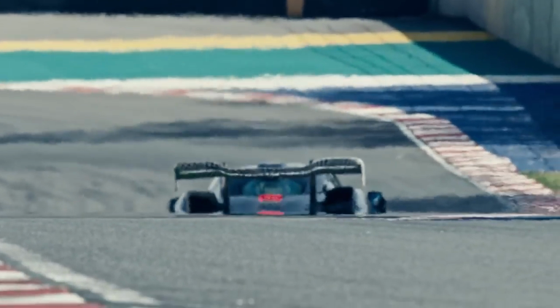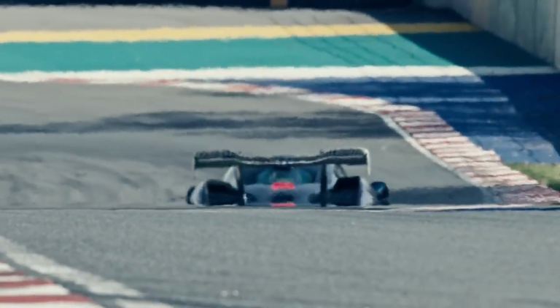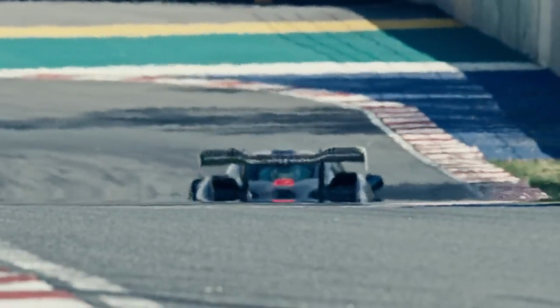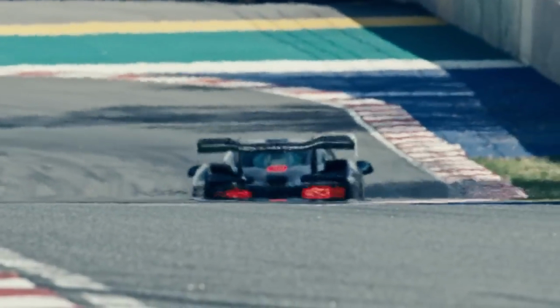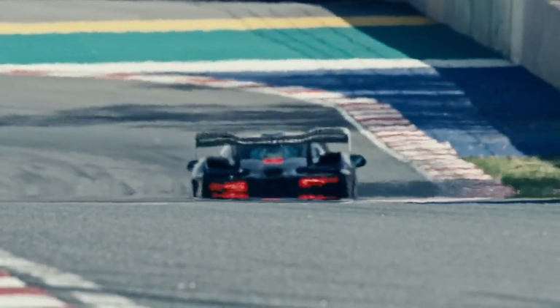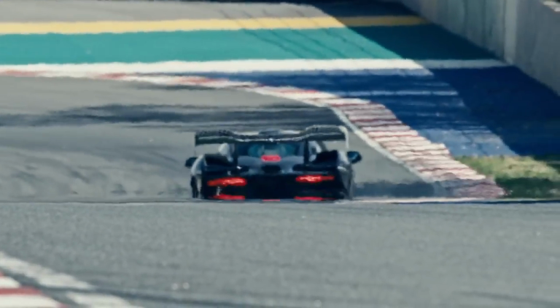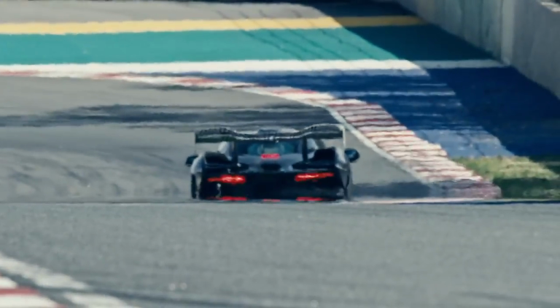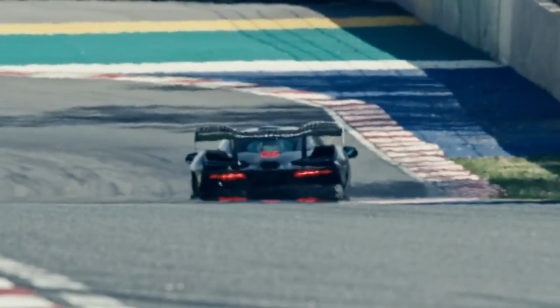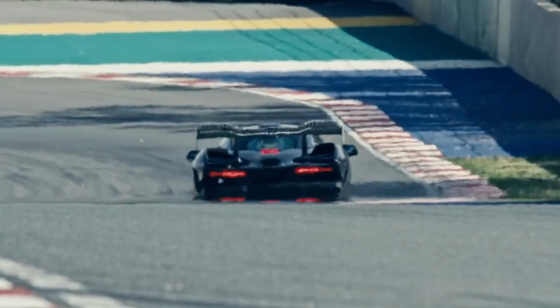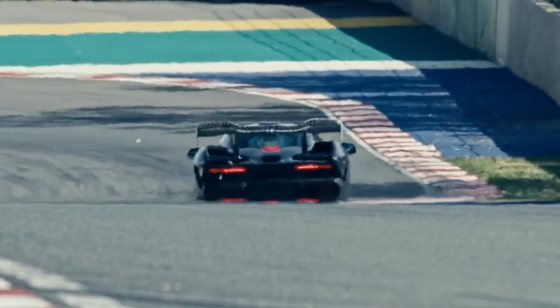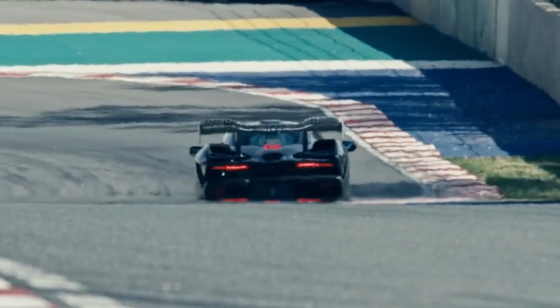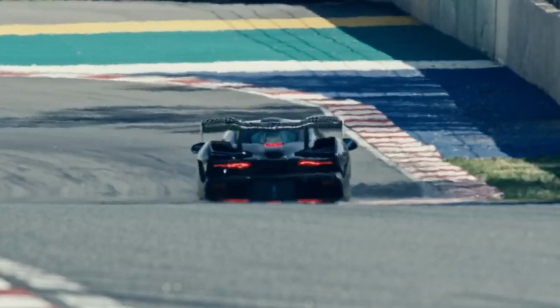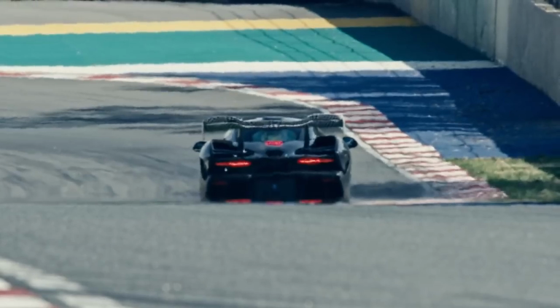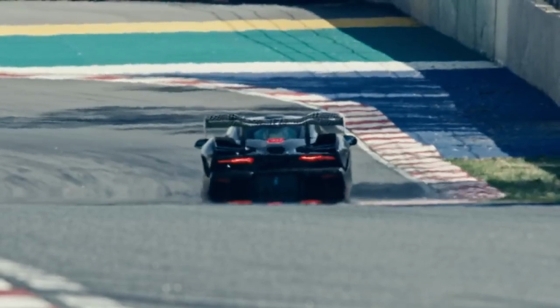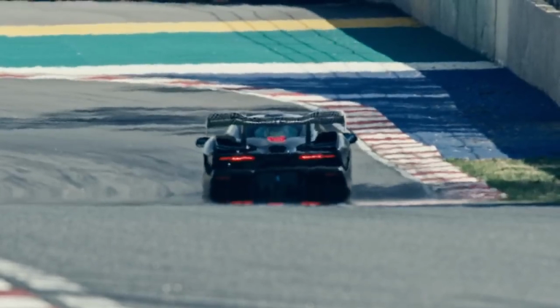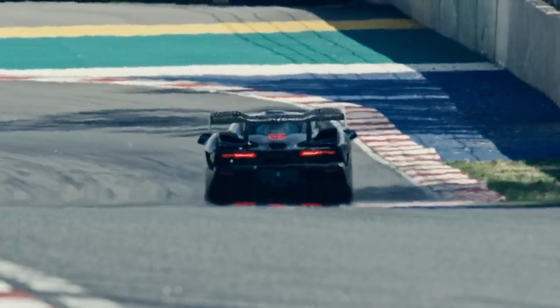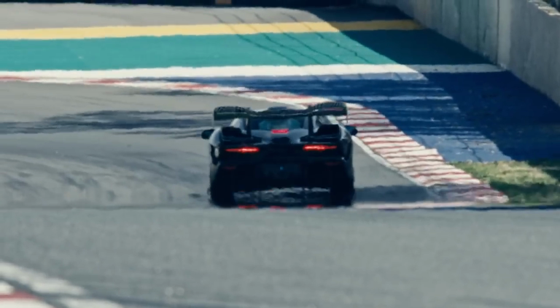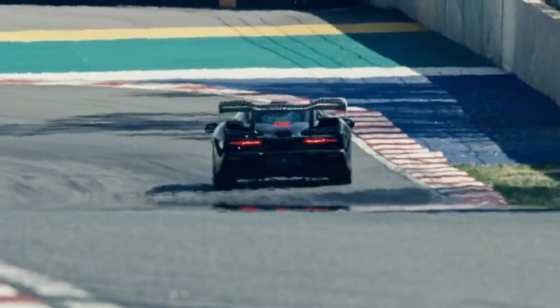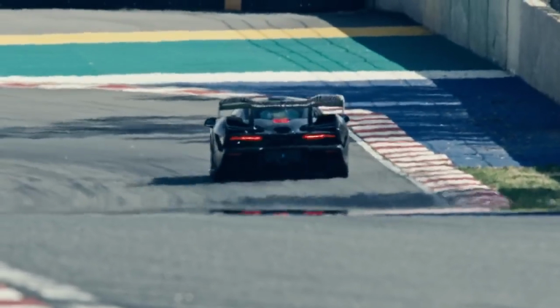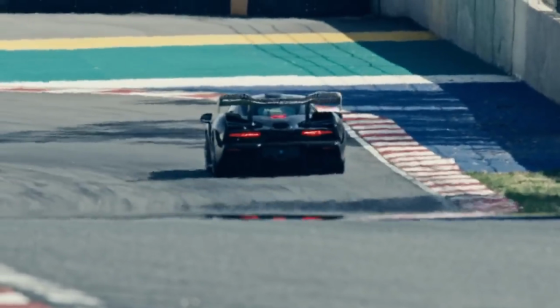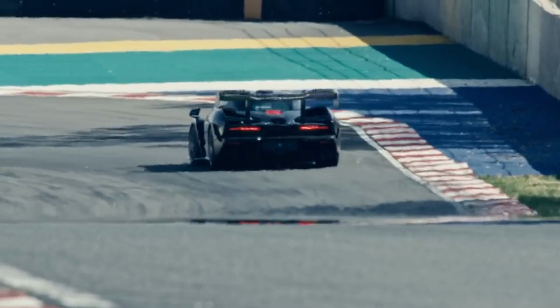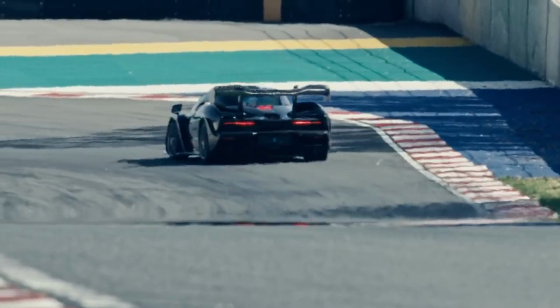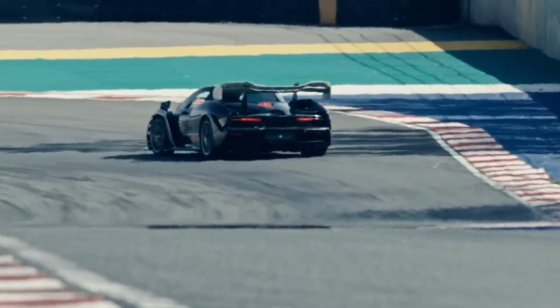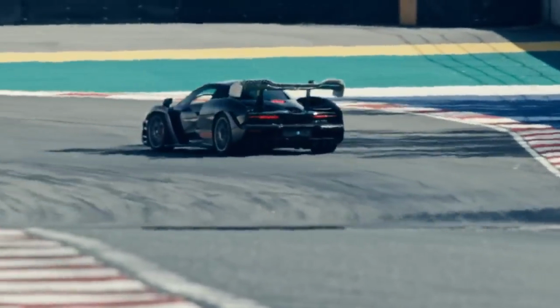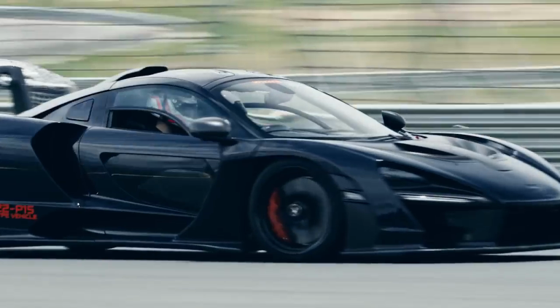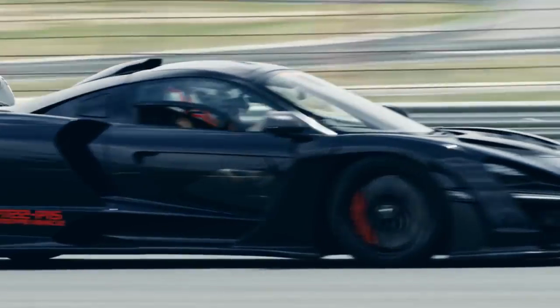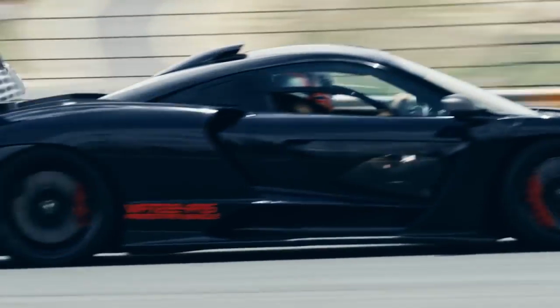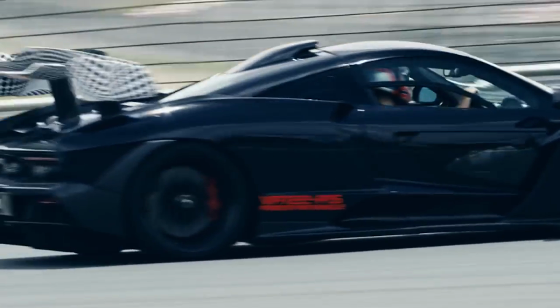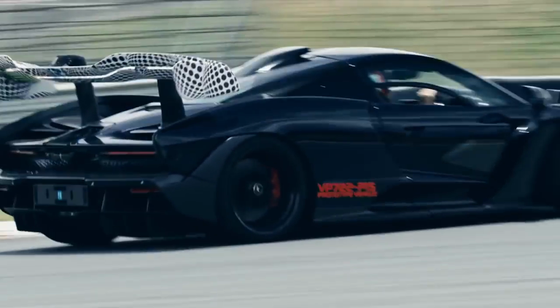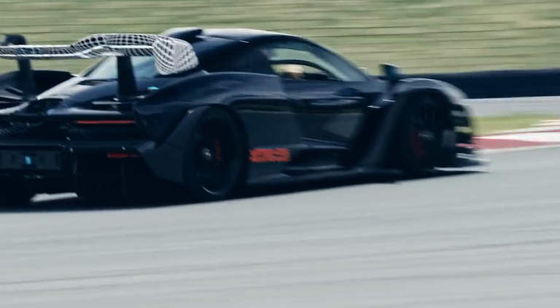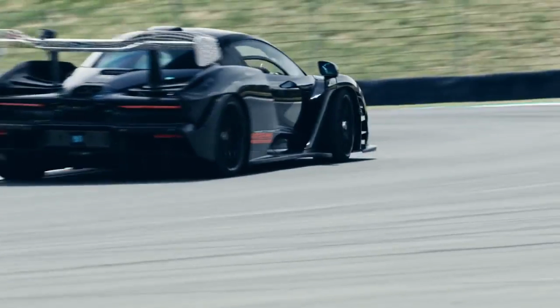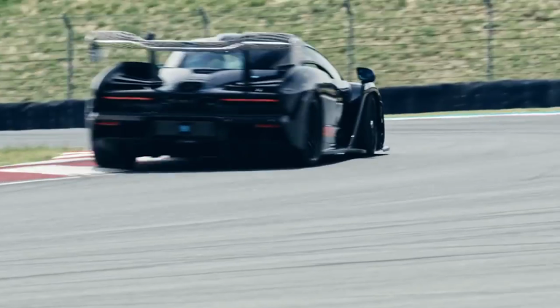The feel and response when you're into a heavy braking zone is really fantastic, which is crucially important for track driving to shorten those braking zones down.